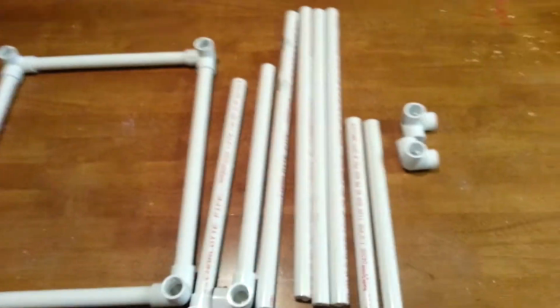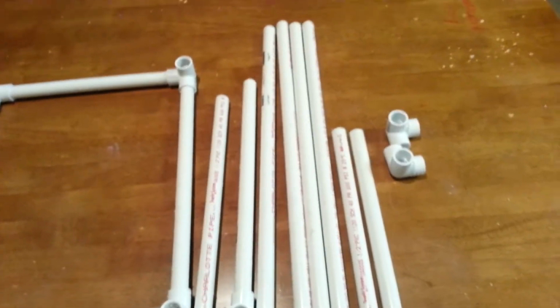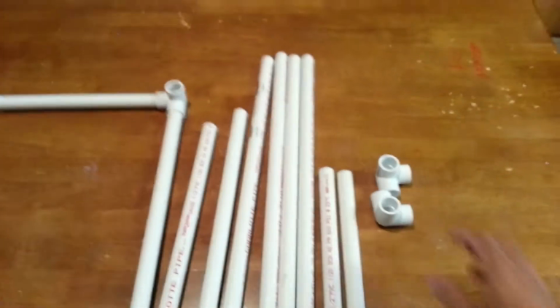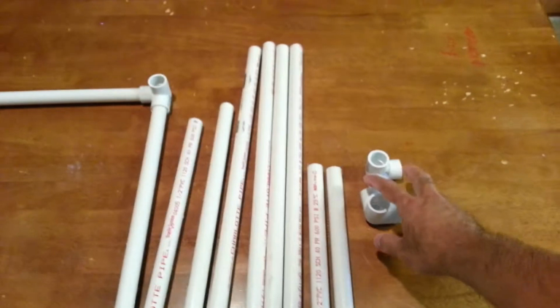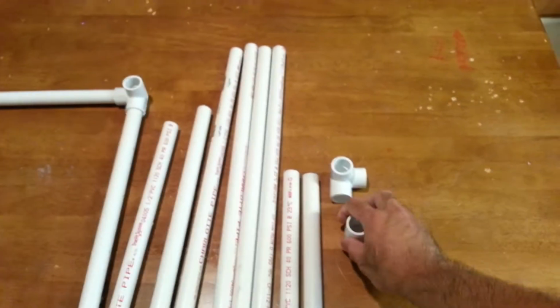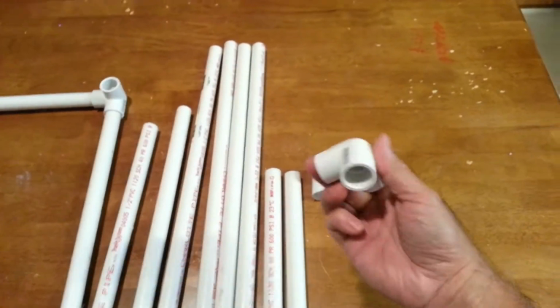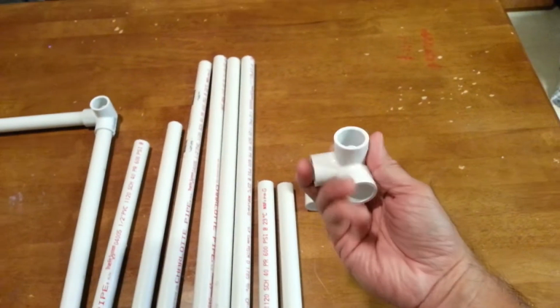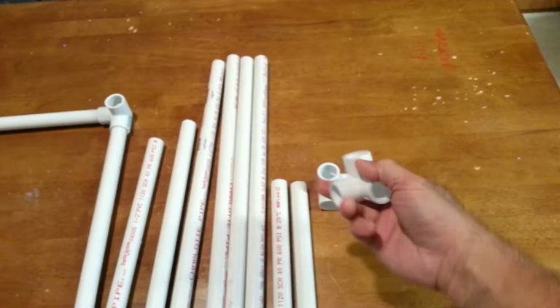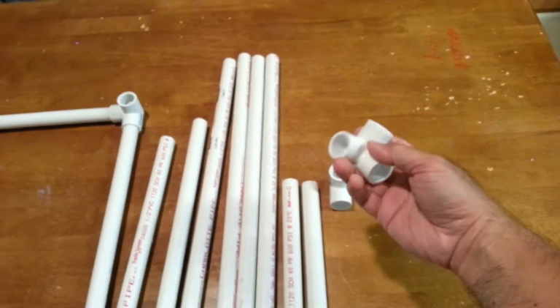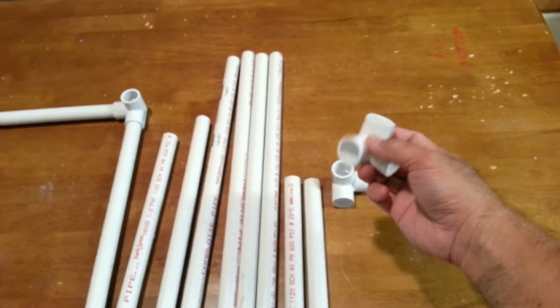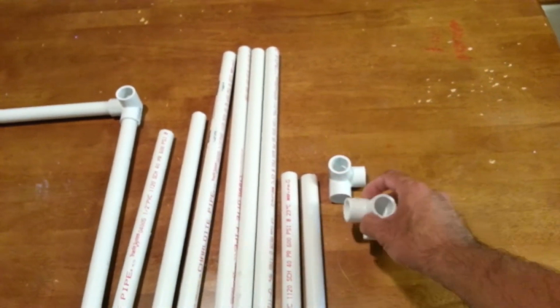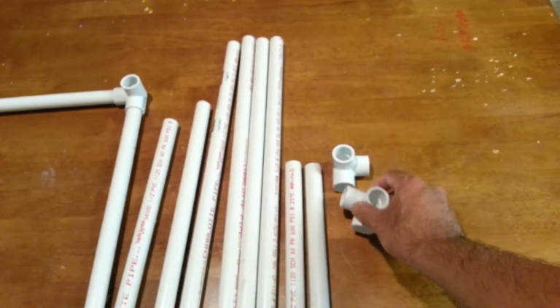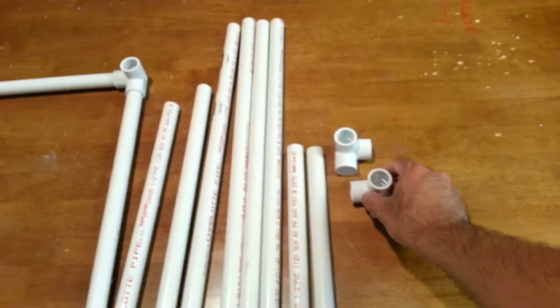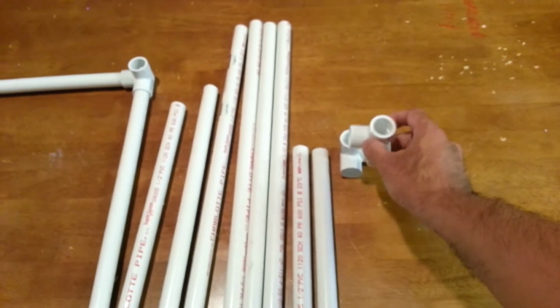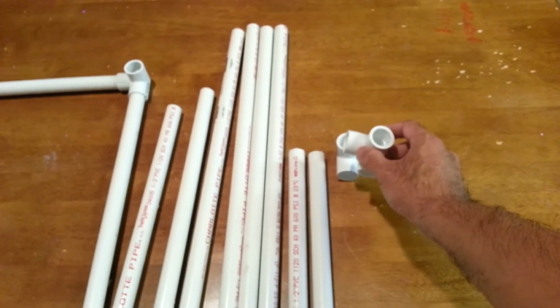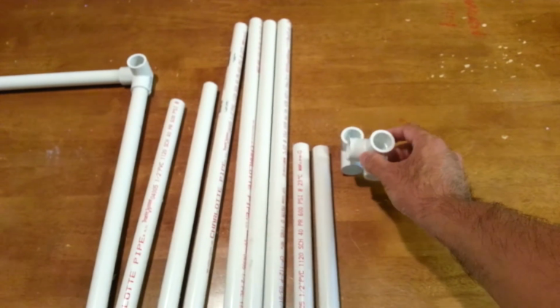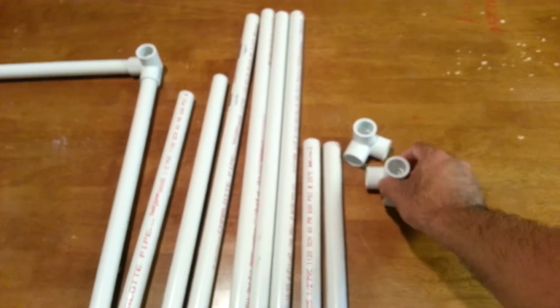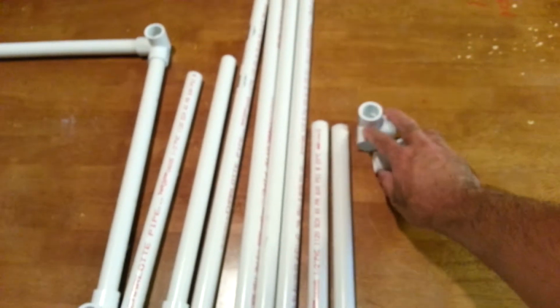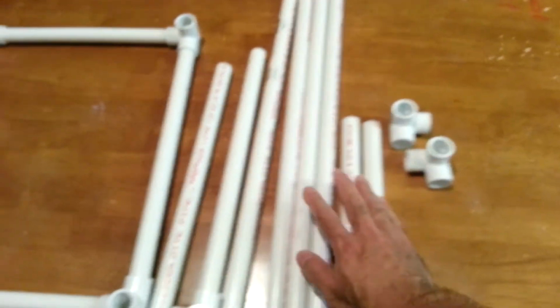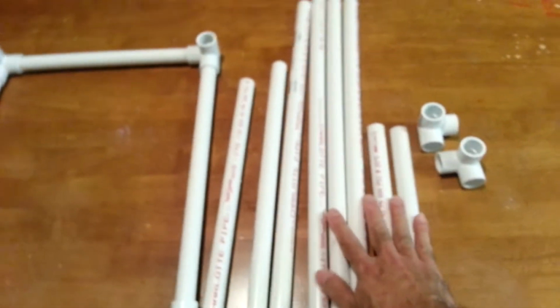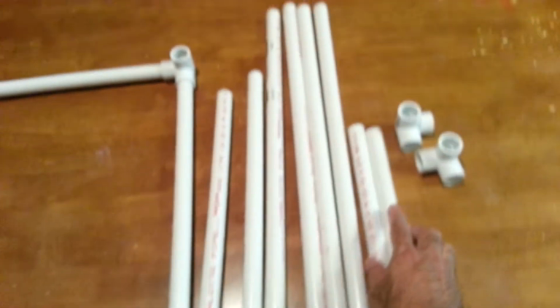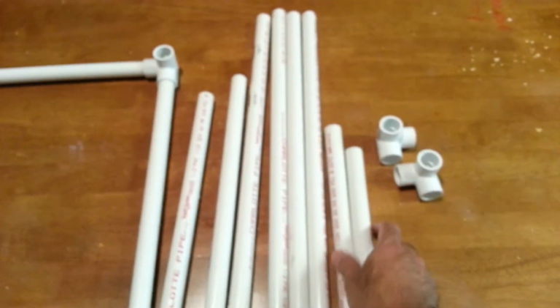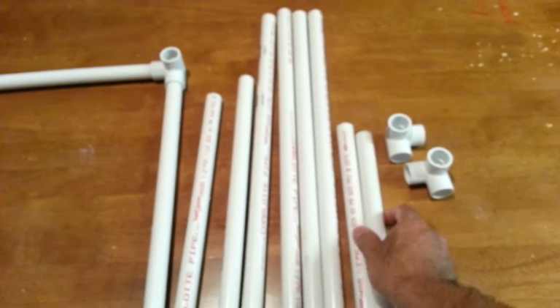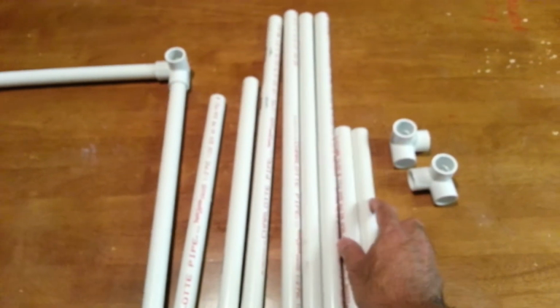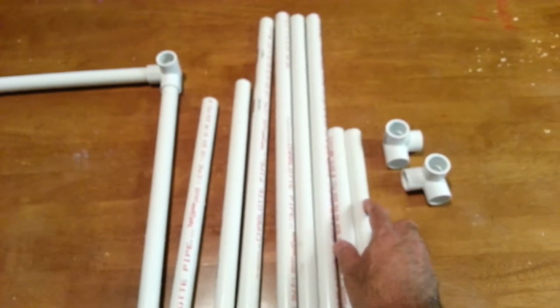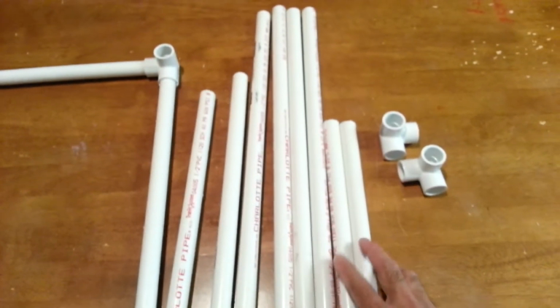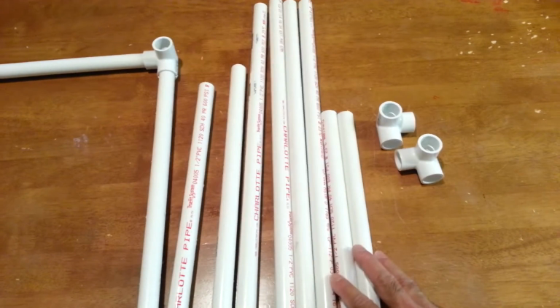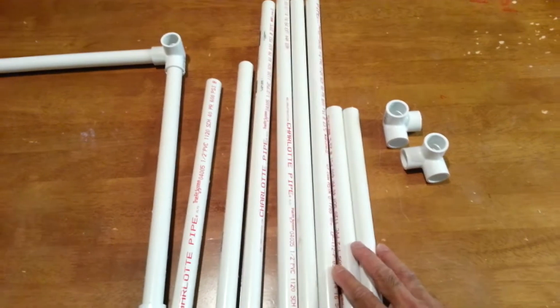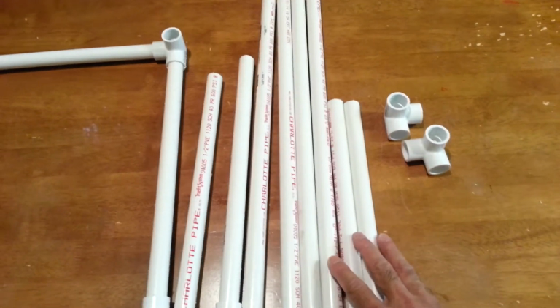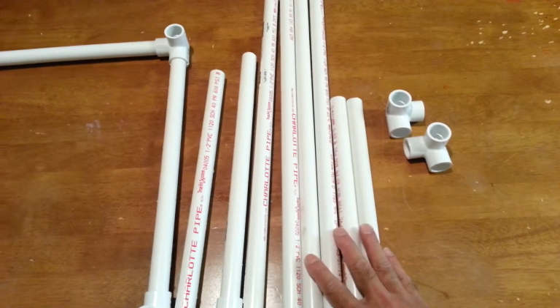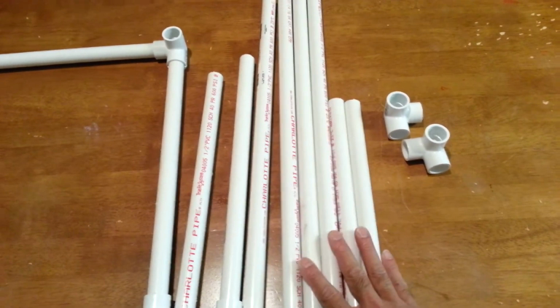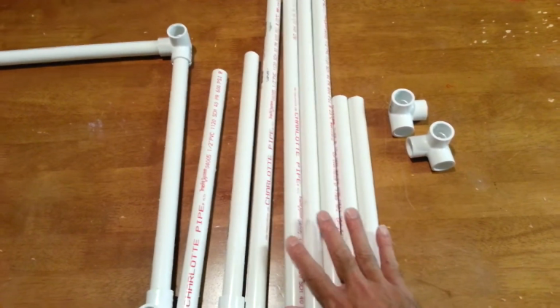You will be needing eight of these three-way 90-degree angle PVC fittings, and 12 pieces of PVC pipe cut to any size, any length that fits your needs.